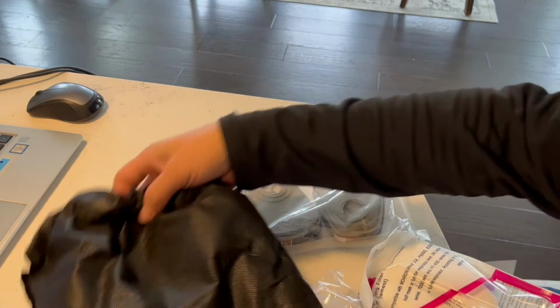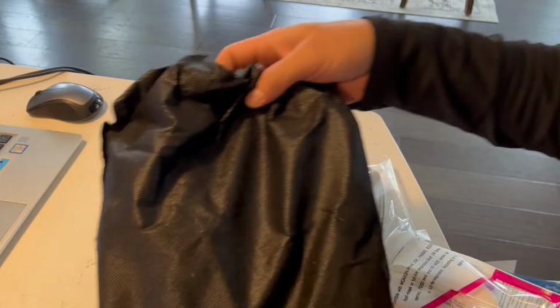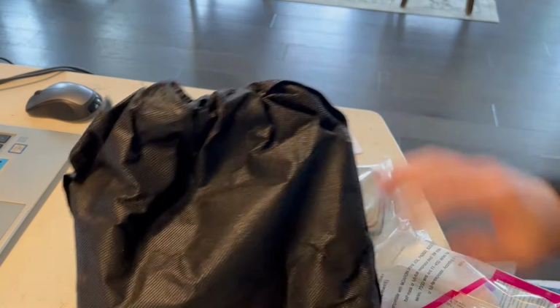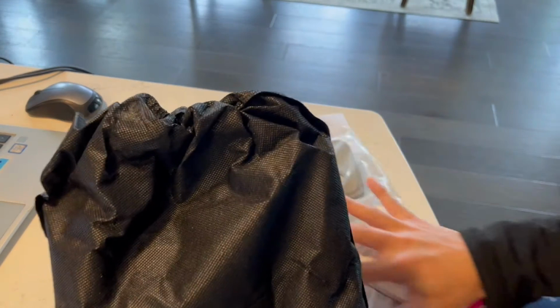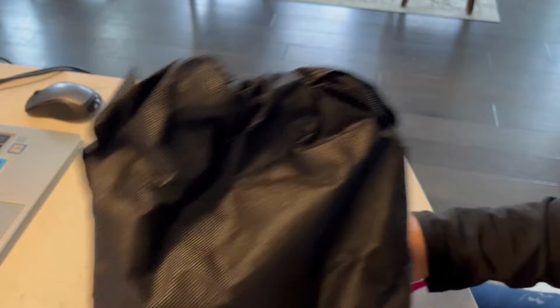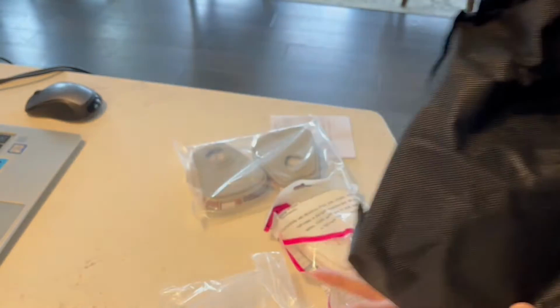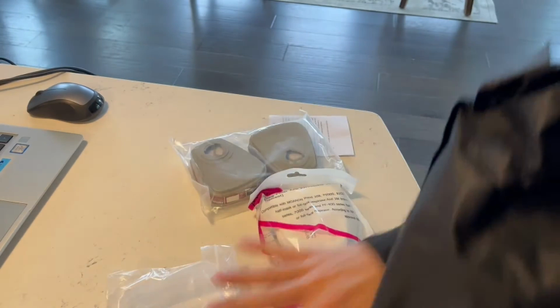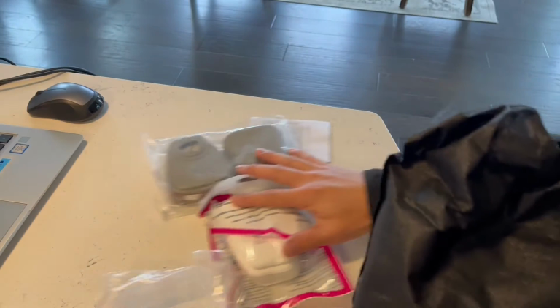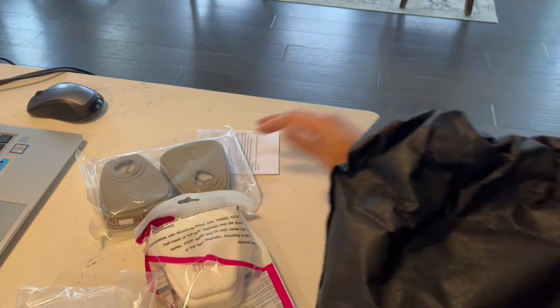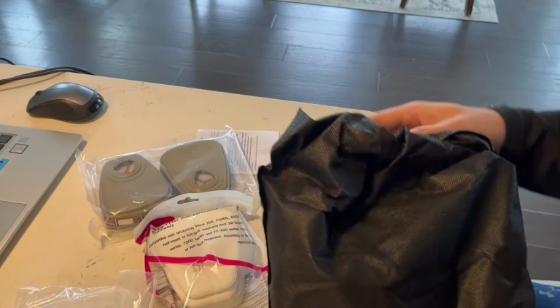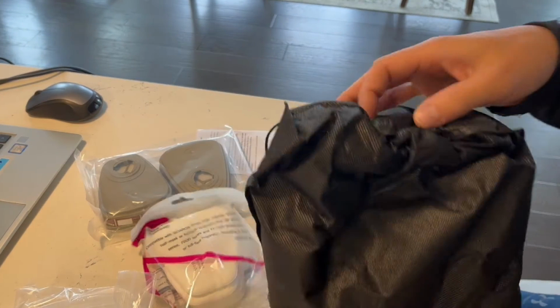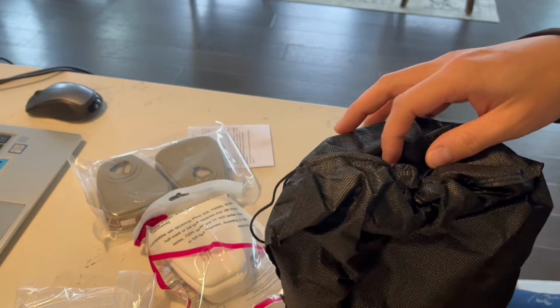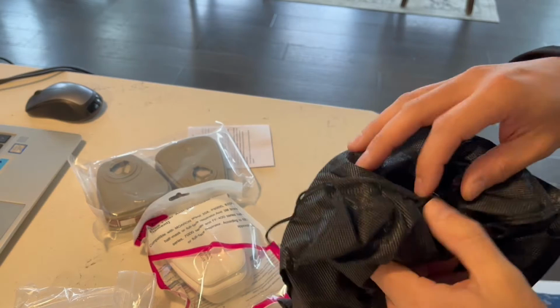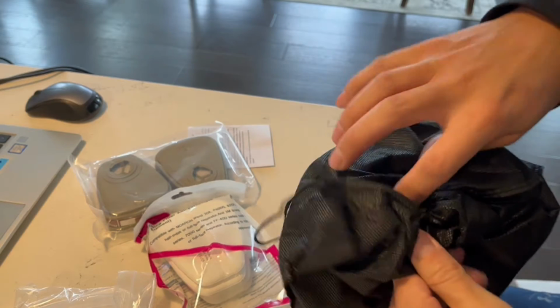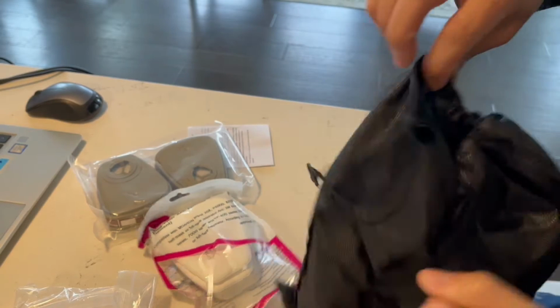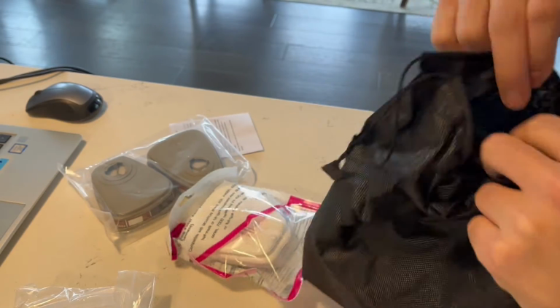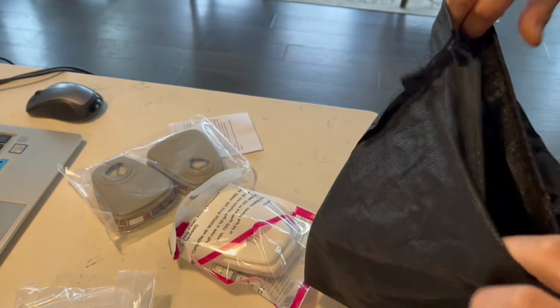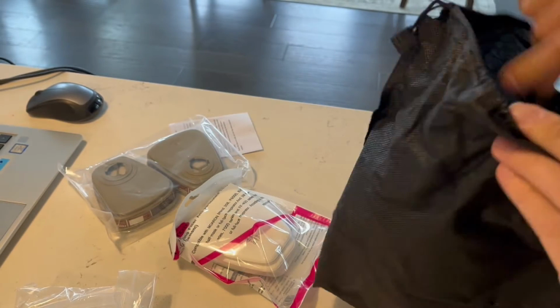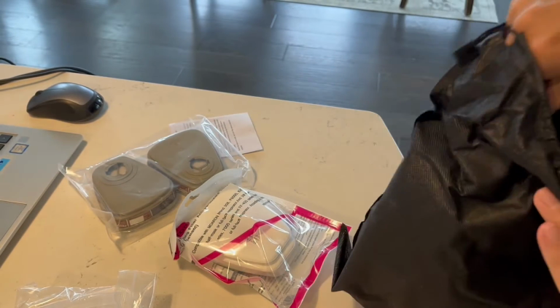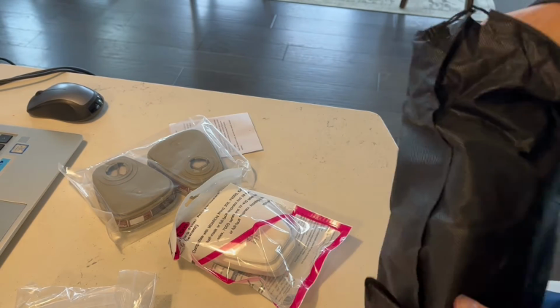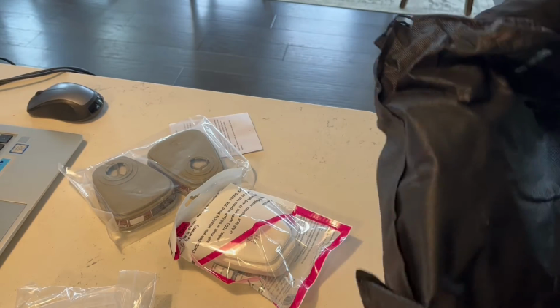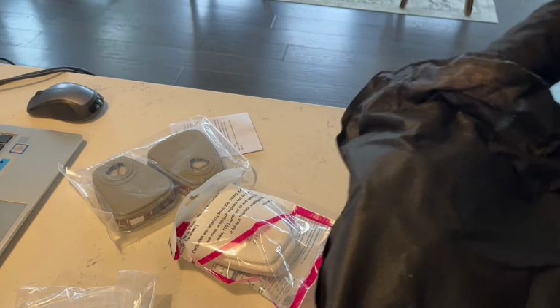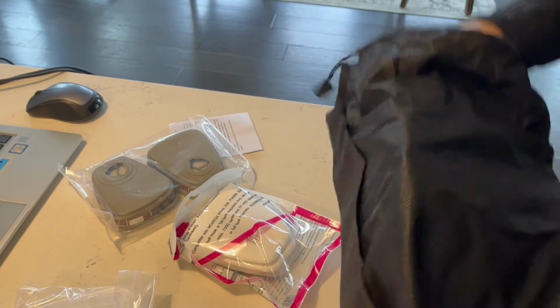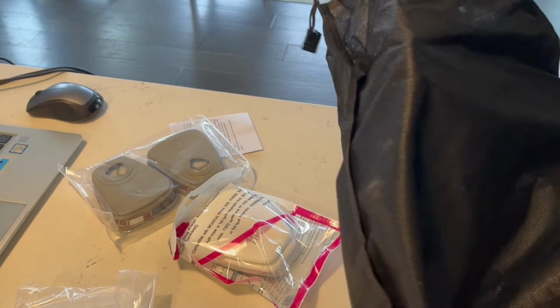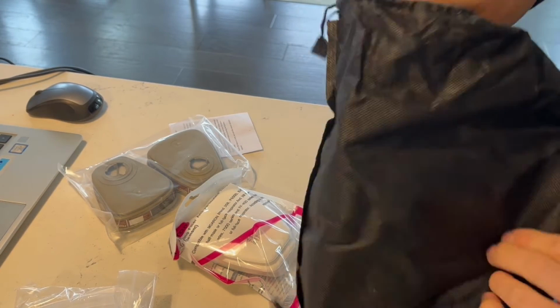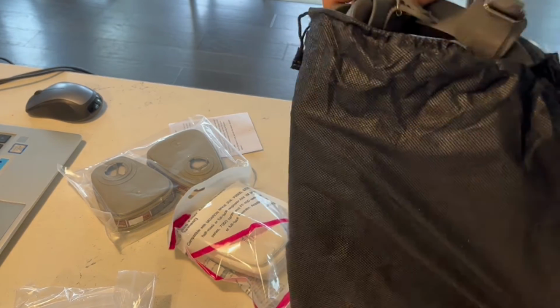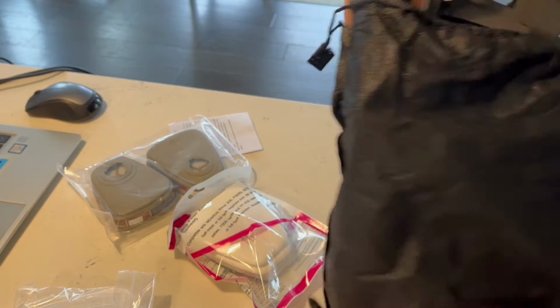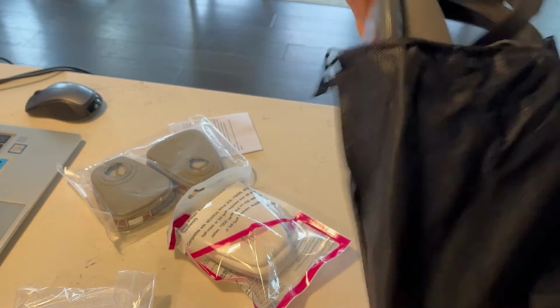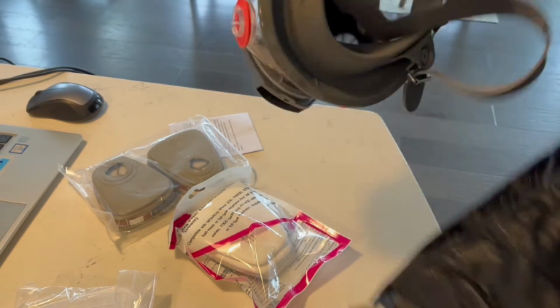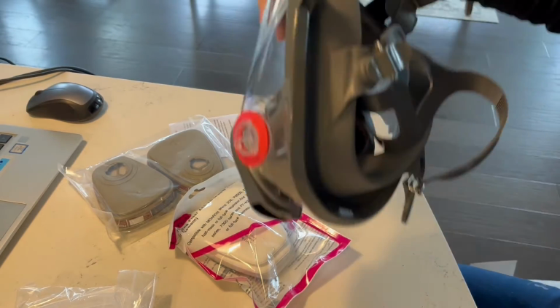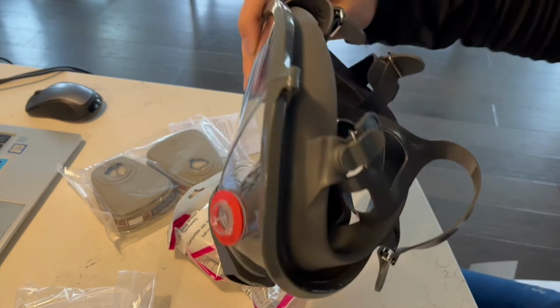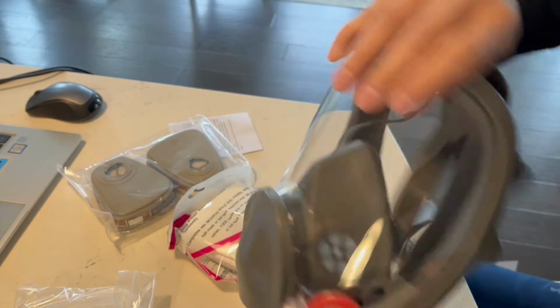As you guys can see, it does have a couple of little parts and pieces here, and it also has this nice little bag you can store it in. But this here is the actual respirator itself.